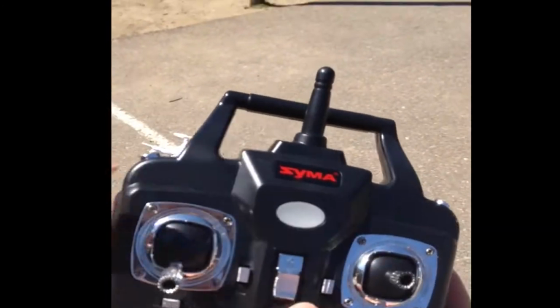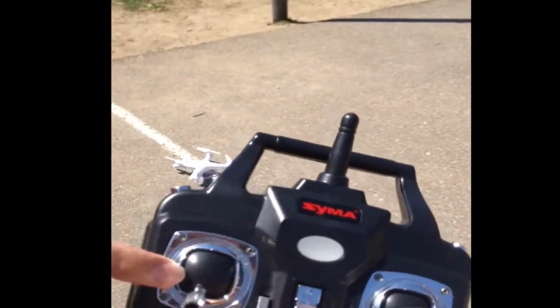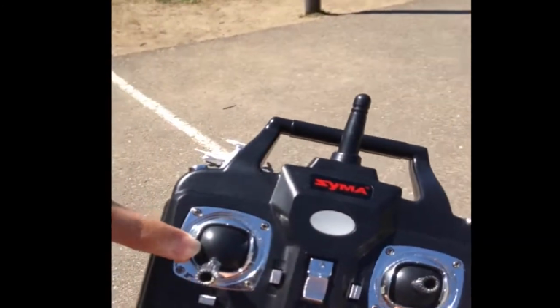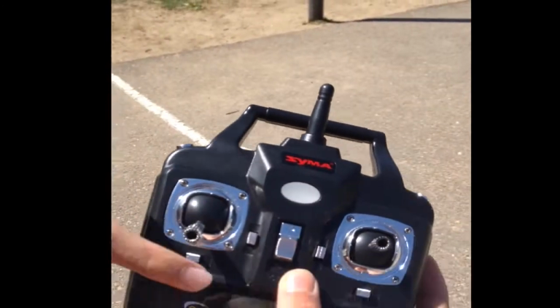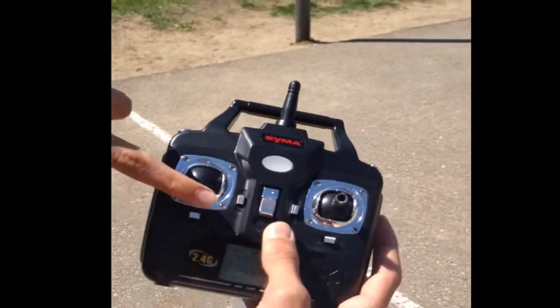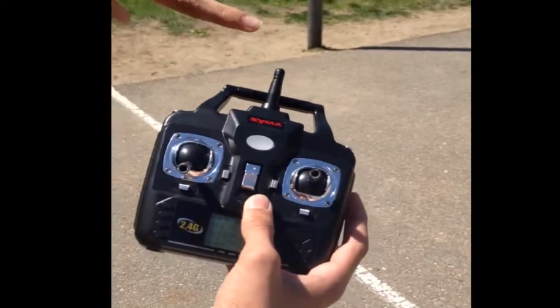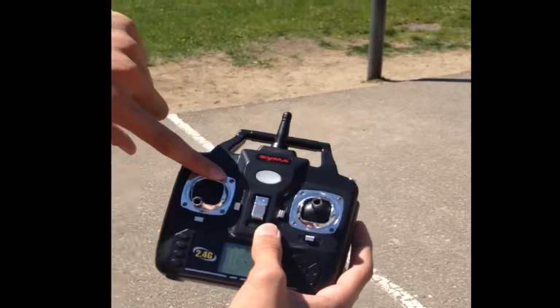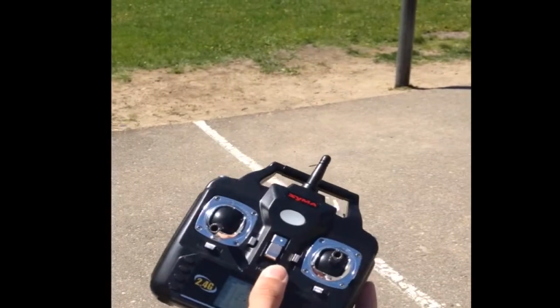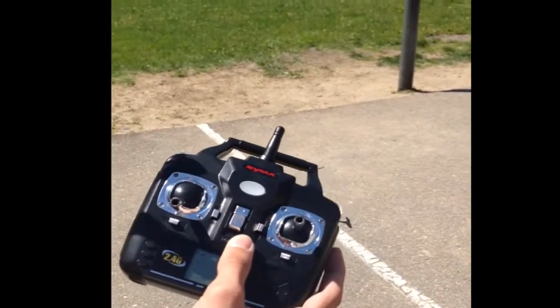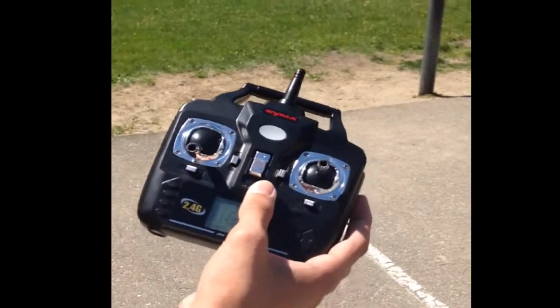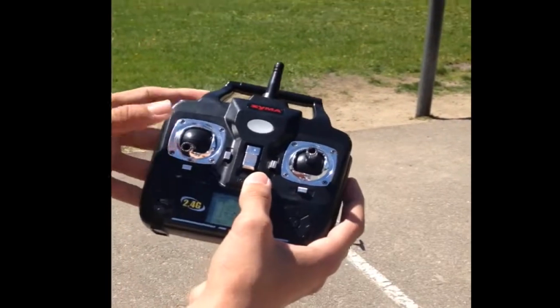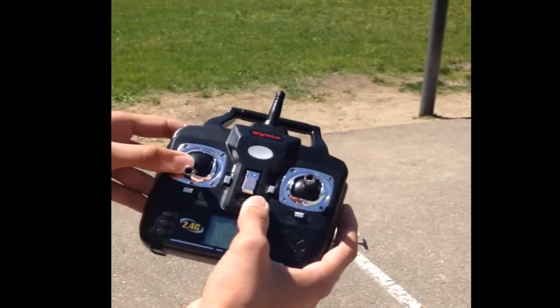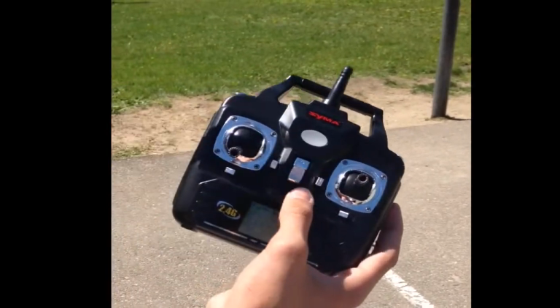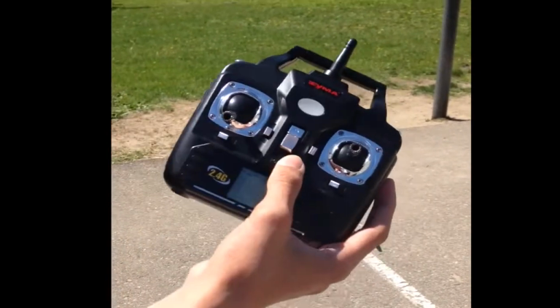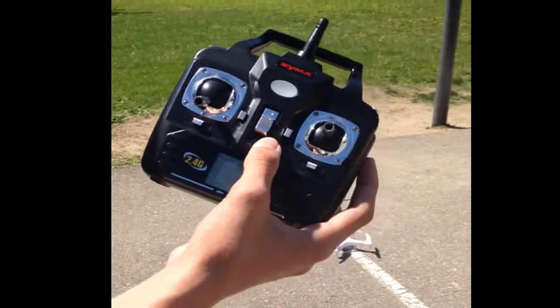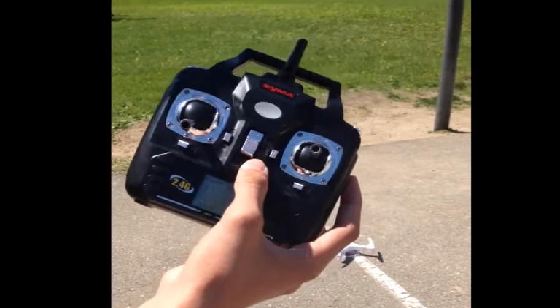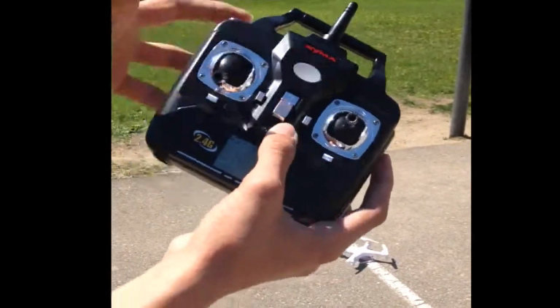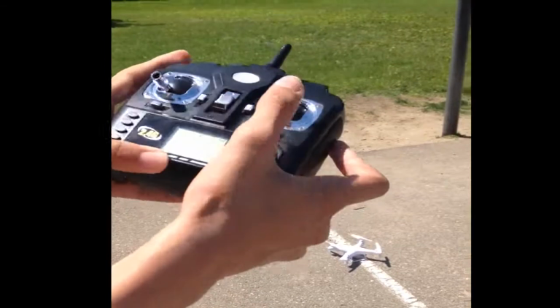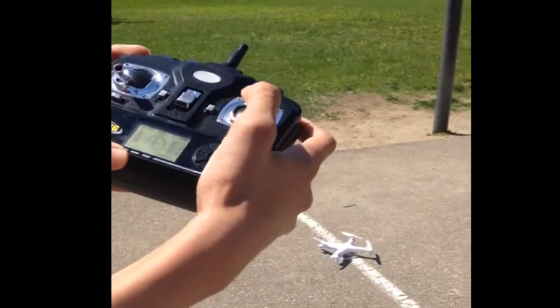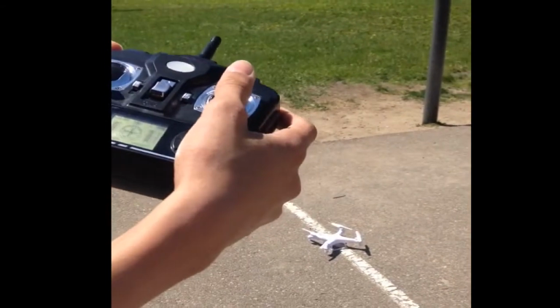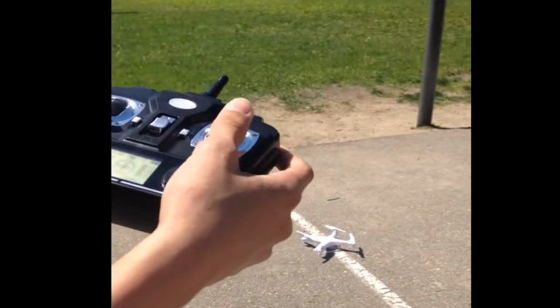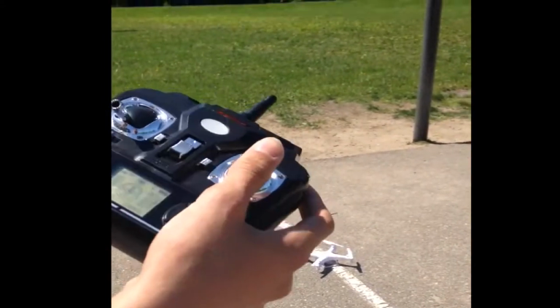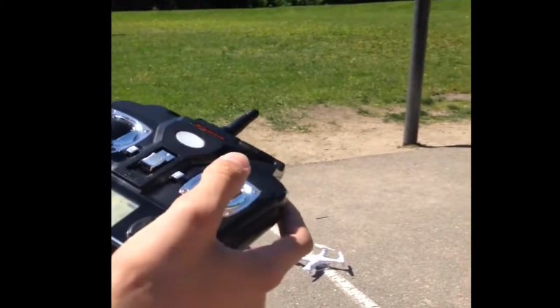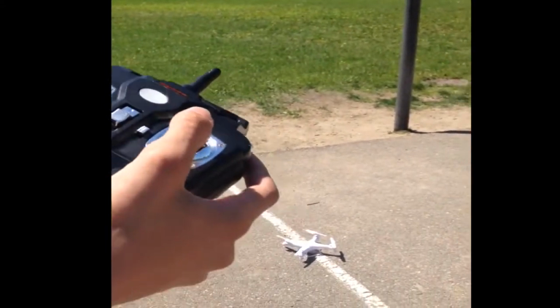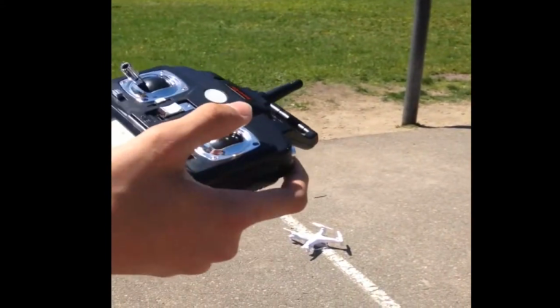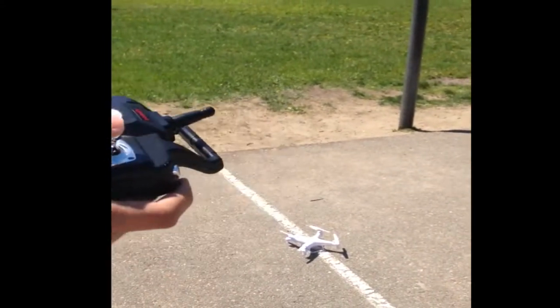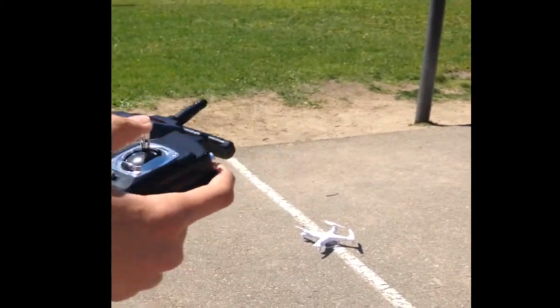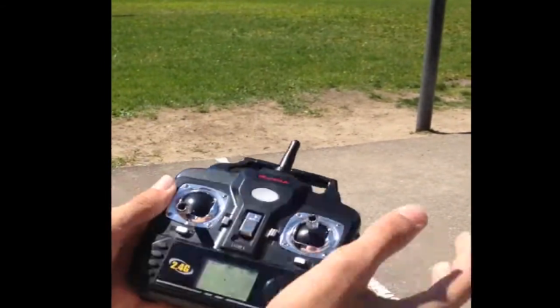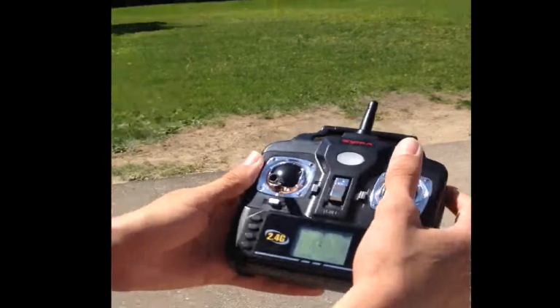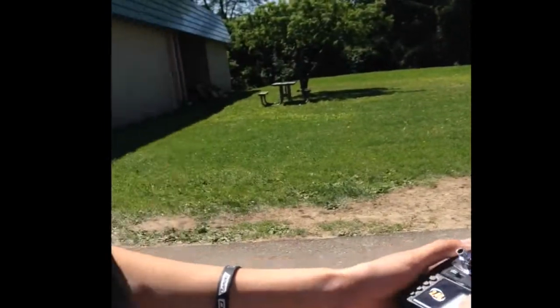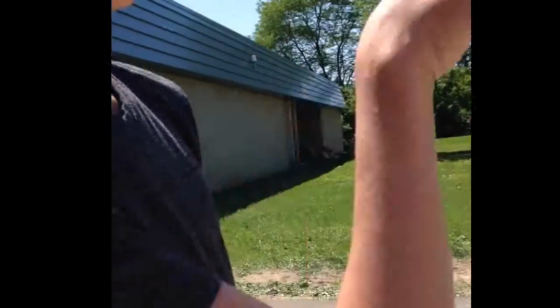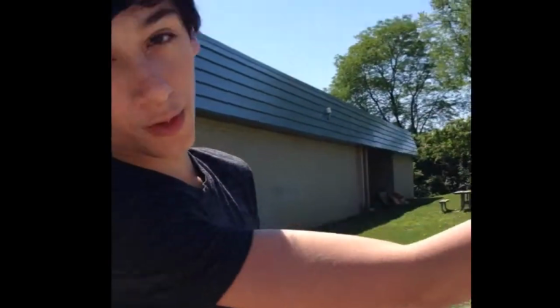The throttle — the higher it goes, the faster the propellers are gonna spin, which are gonna take you up. And then when you push forward, the front propellers are gonna slow down slightly, which is gonna make it move forward.